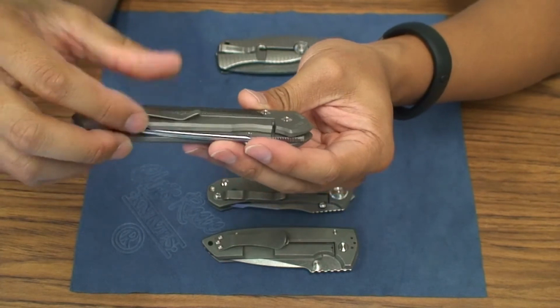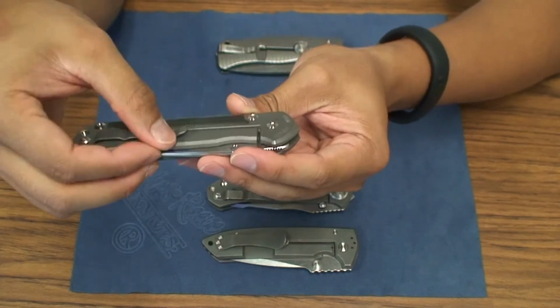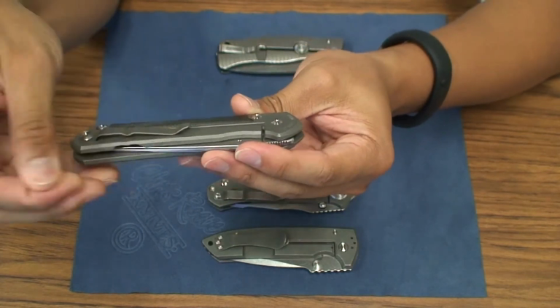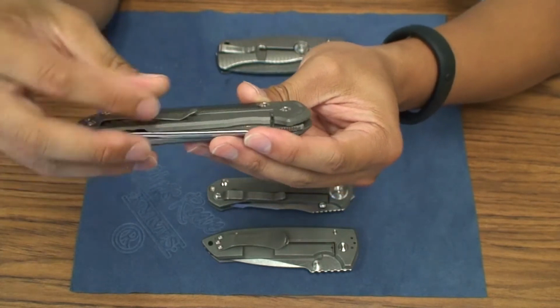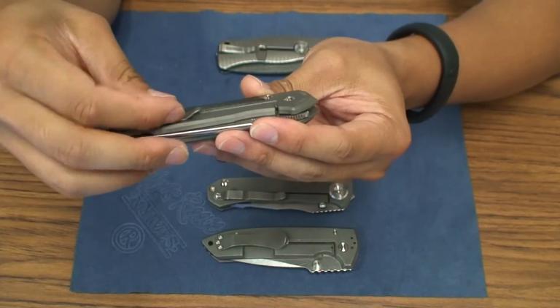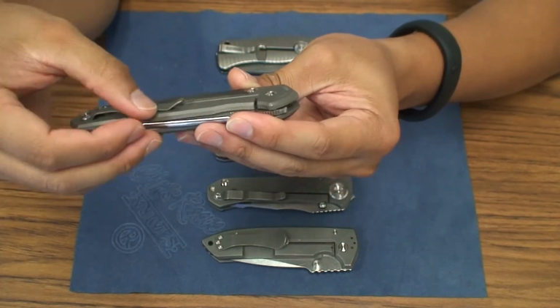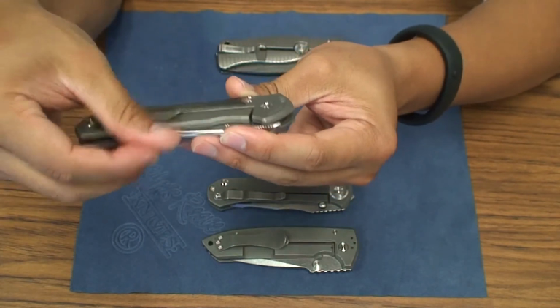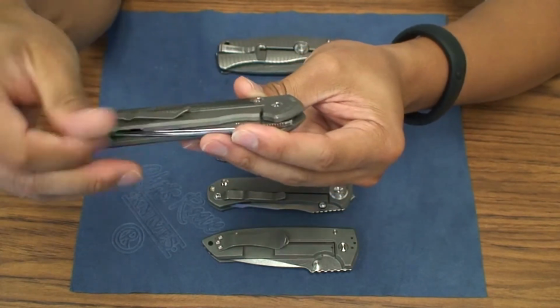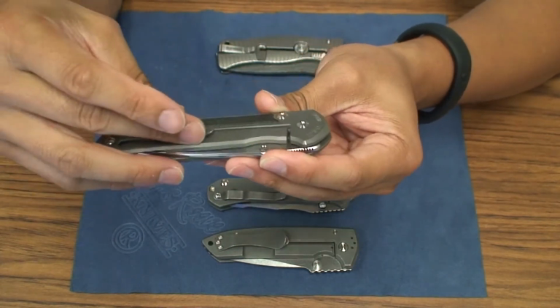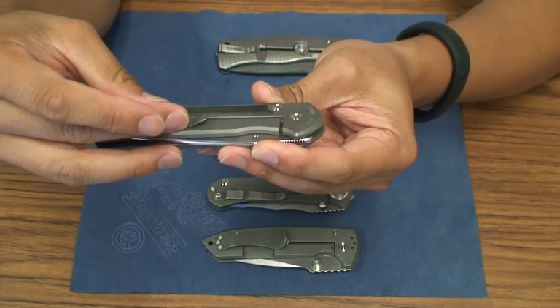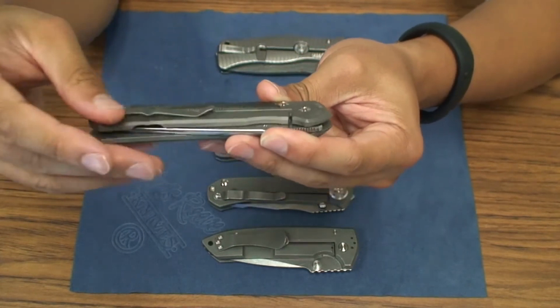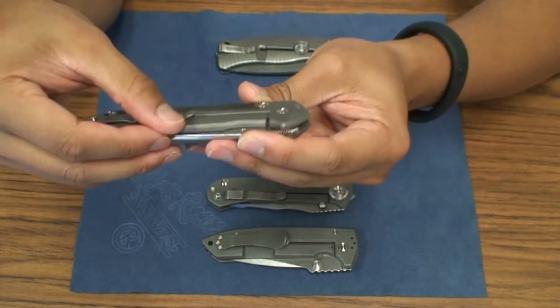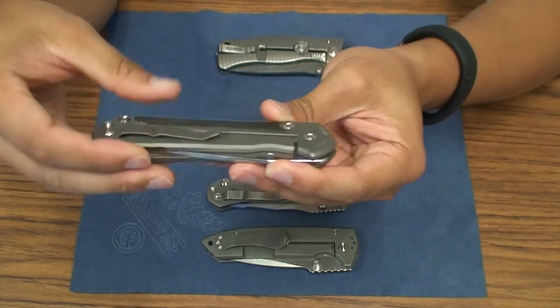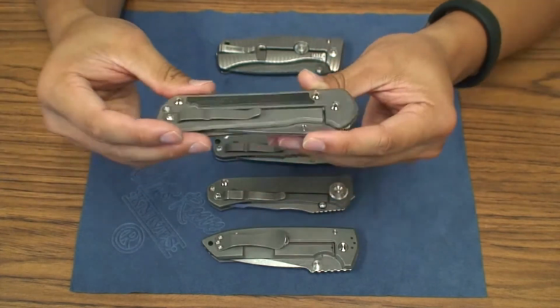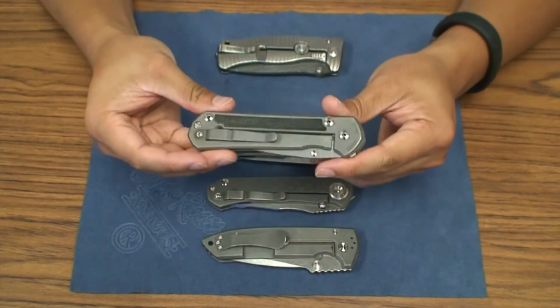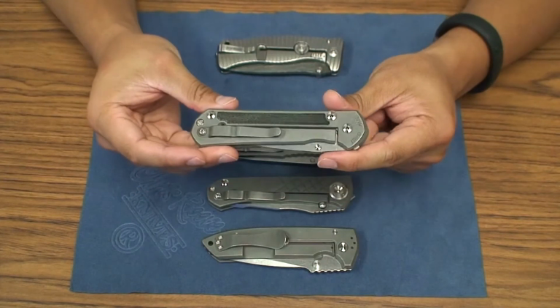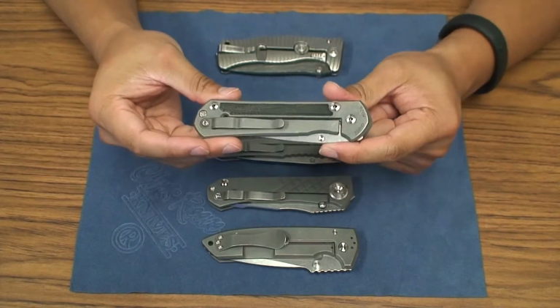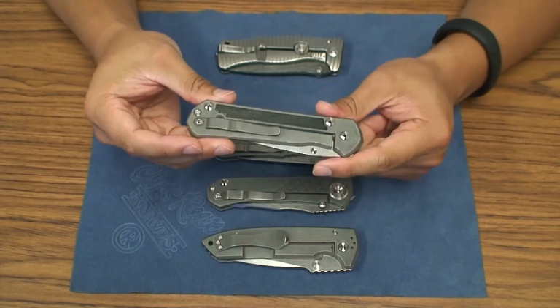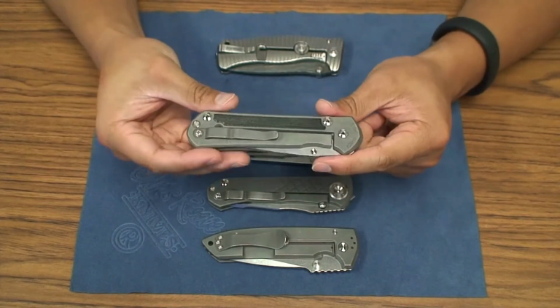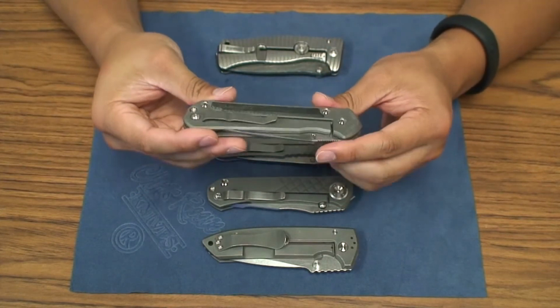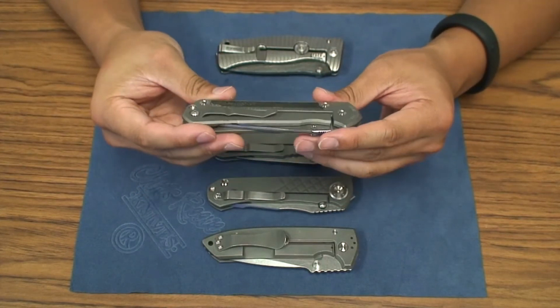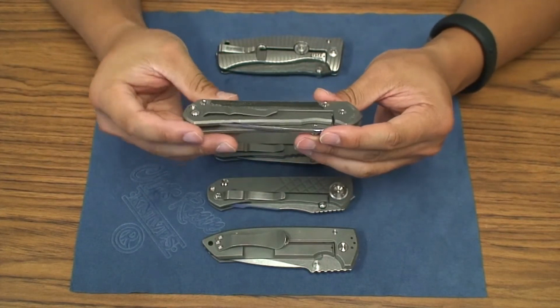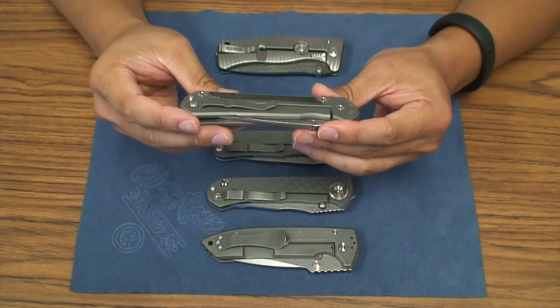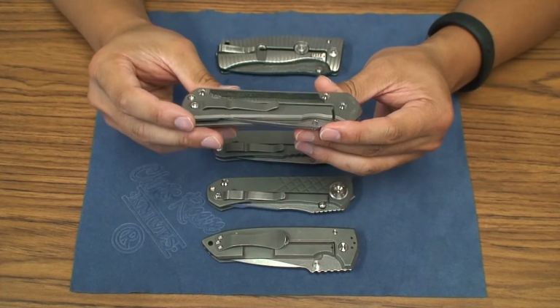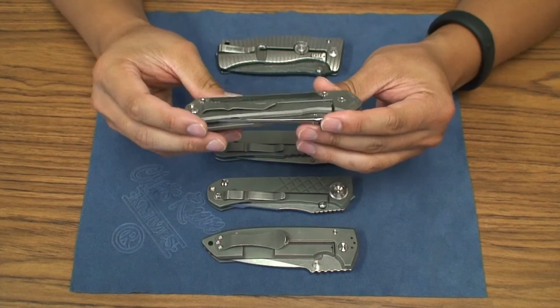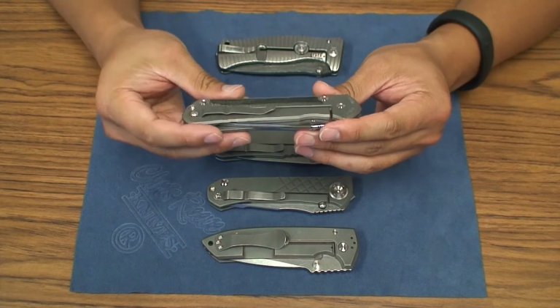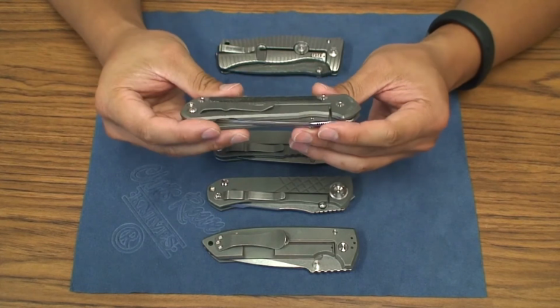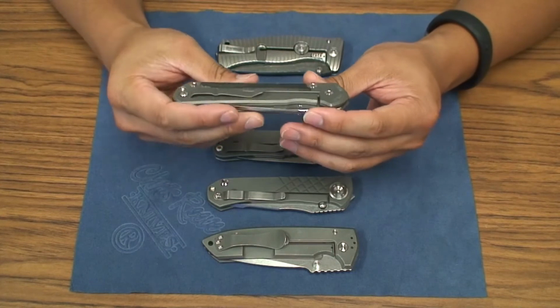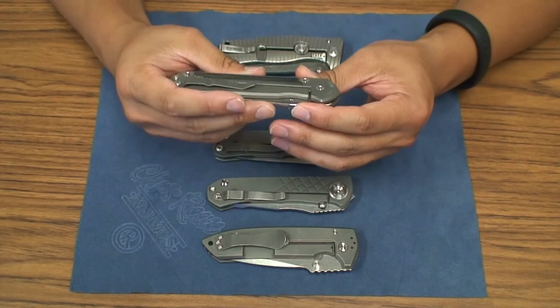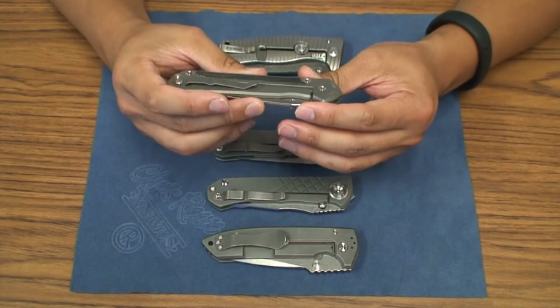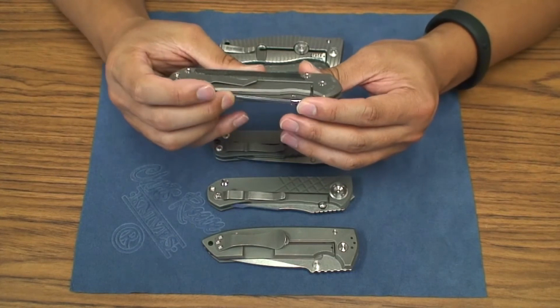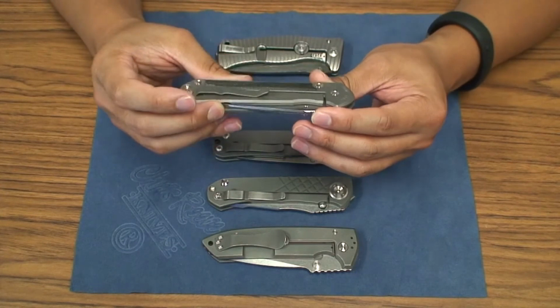You can actually watch Randy's channel, Solo's Knife Reviews. He did a comparison specifically of the regular and the 21, and it's a pretty good review and comparison.